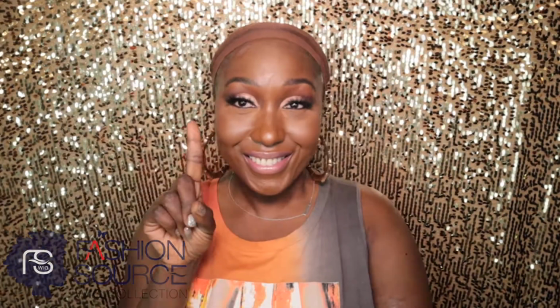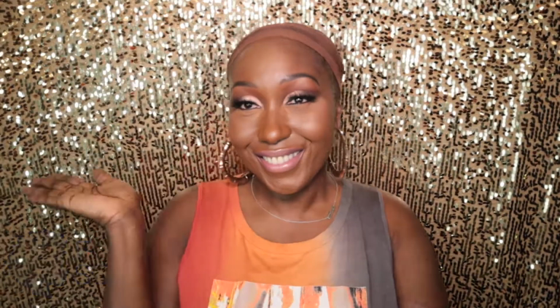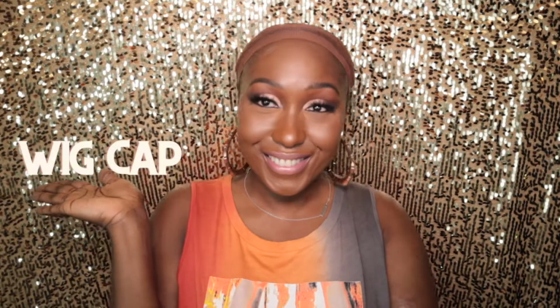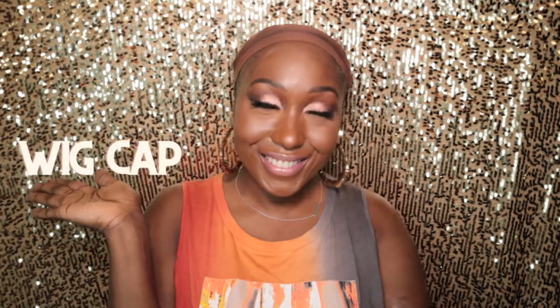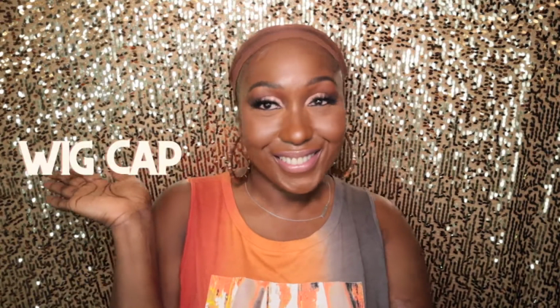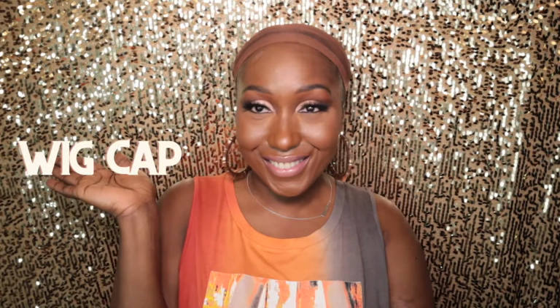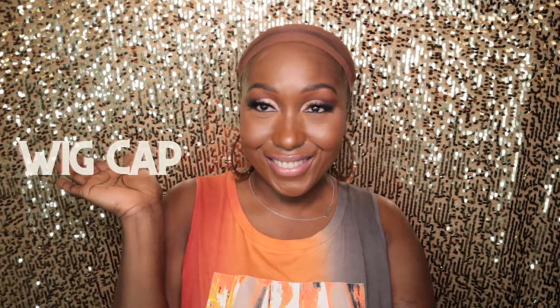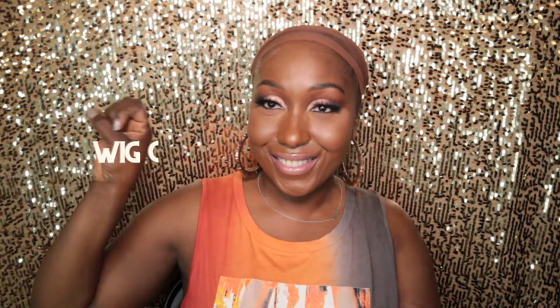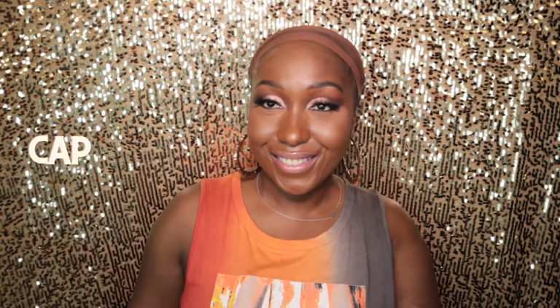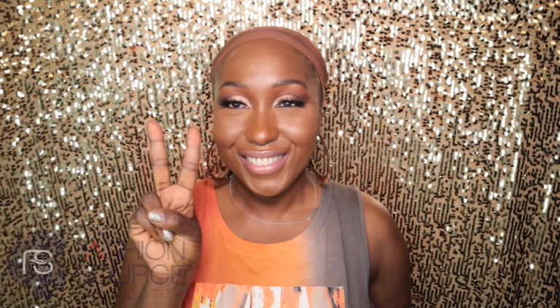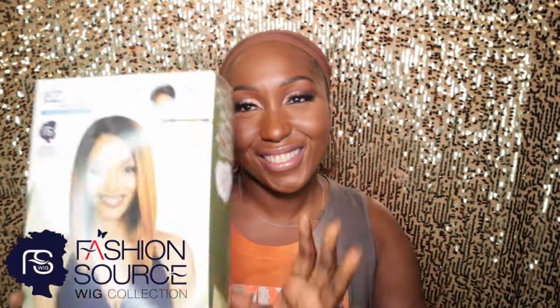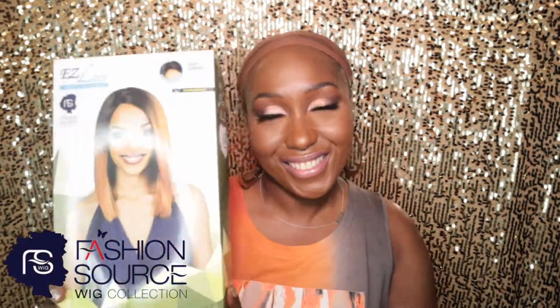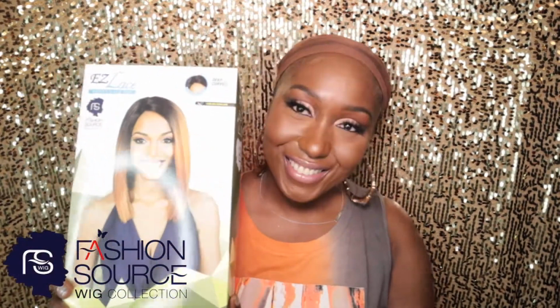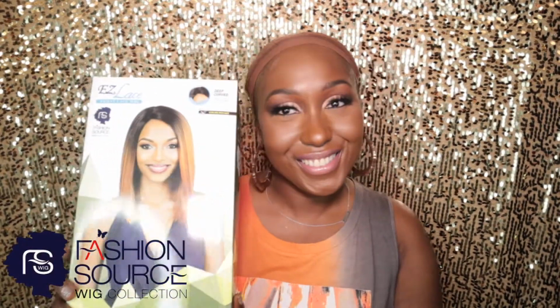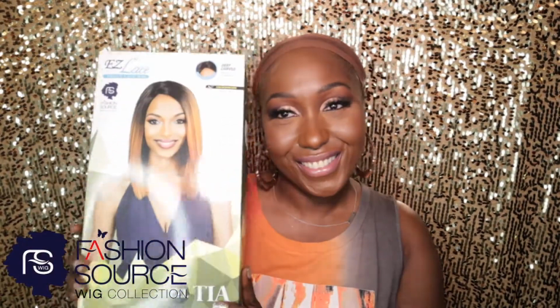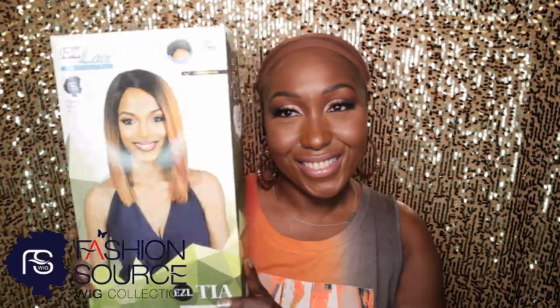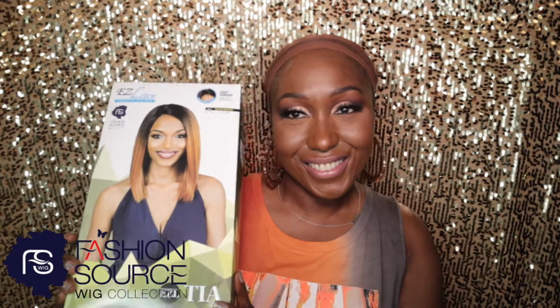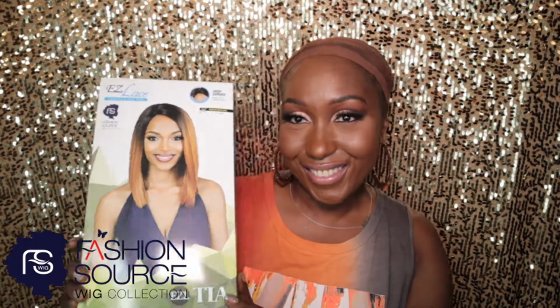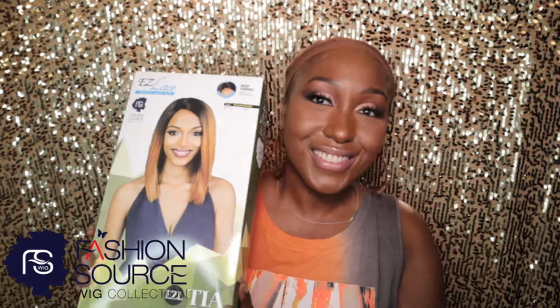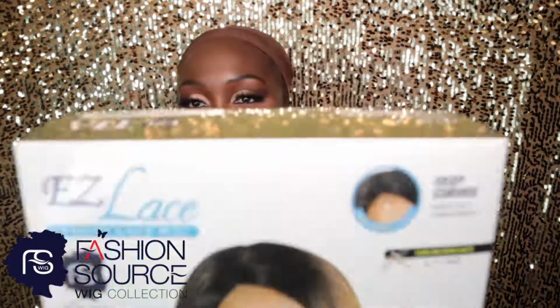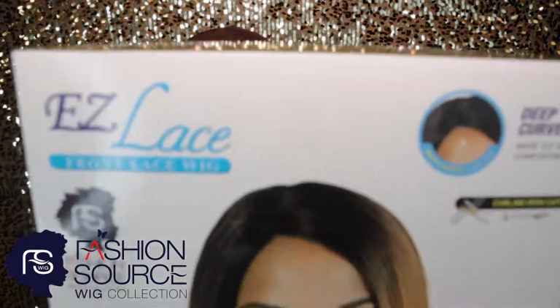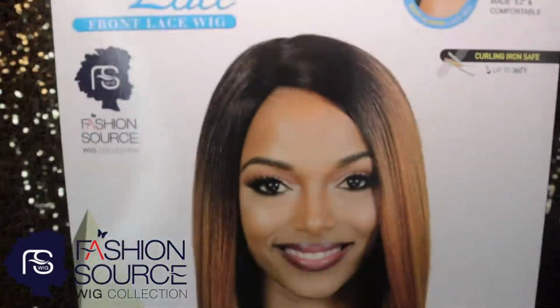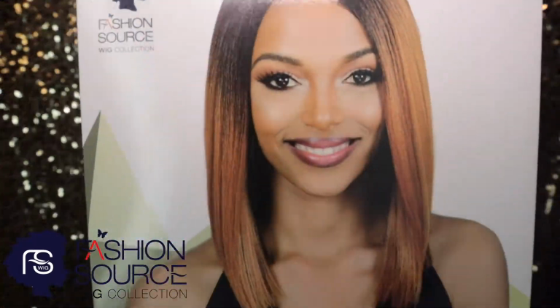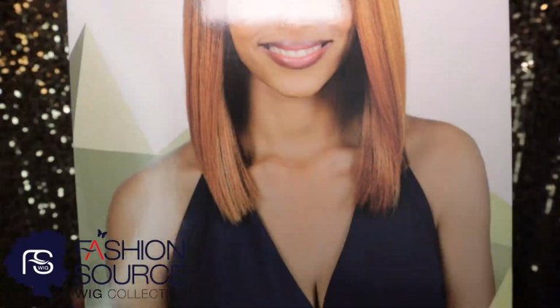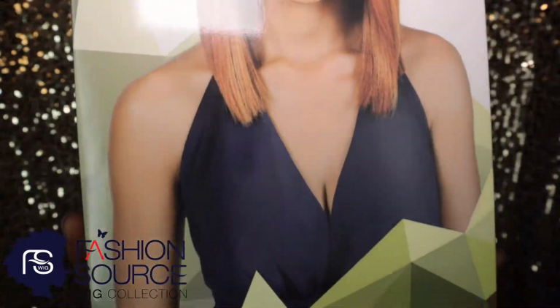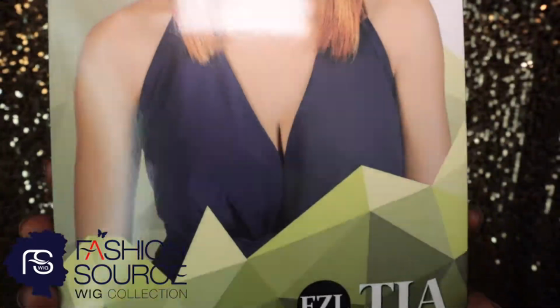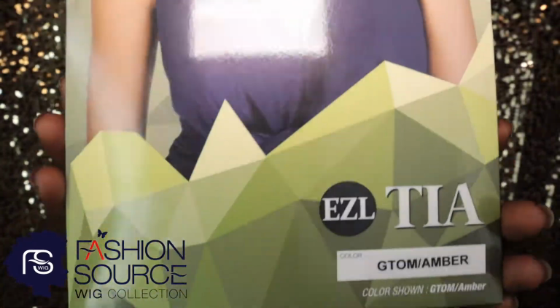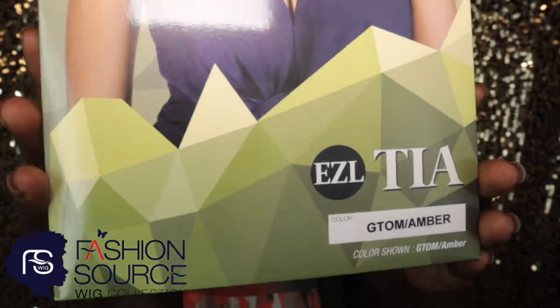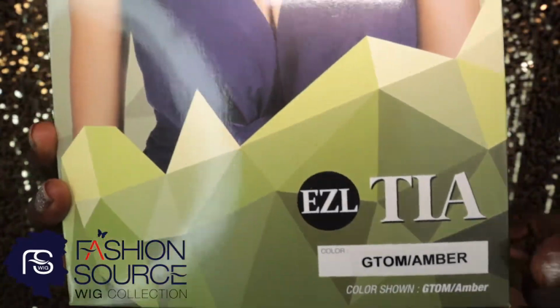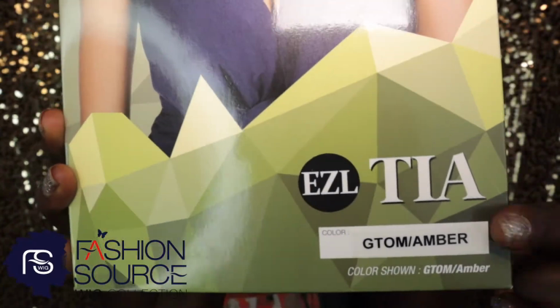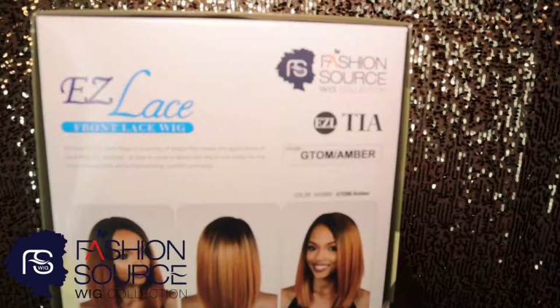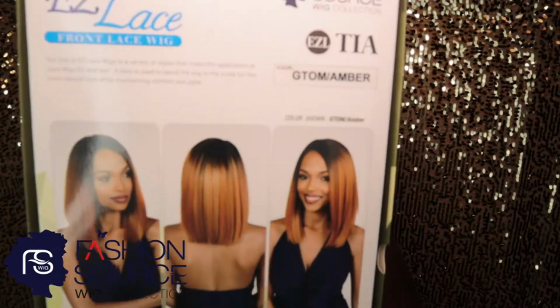So first you're gonna need a wig cap. This keeps your wig from sliding, and of course second you're gonna need your wig — your Tia Easy Lace Frontal Wig from Fashion Source Wigs, which compacts safely in her own box.